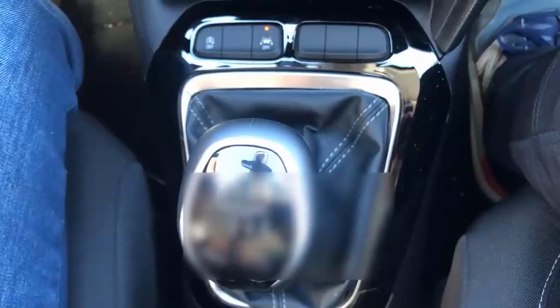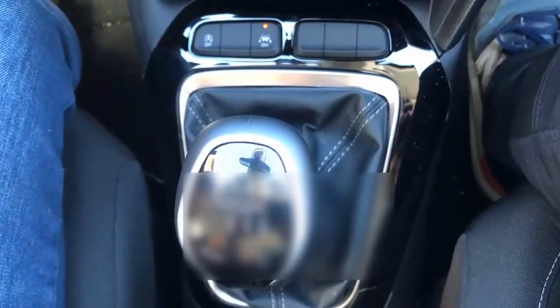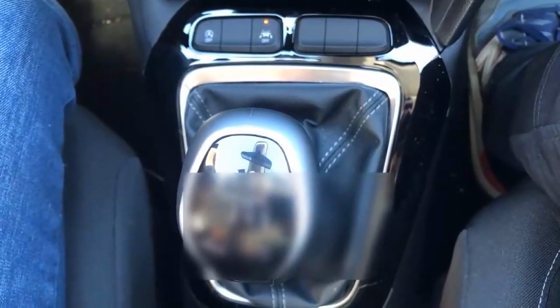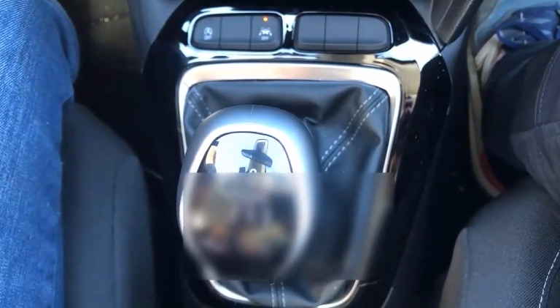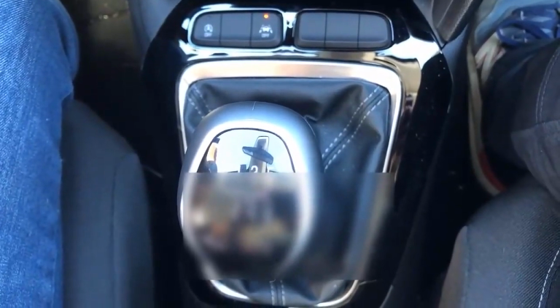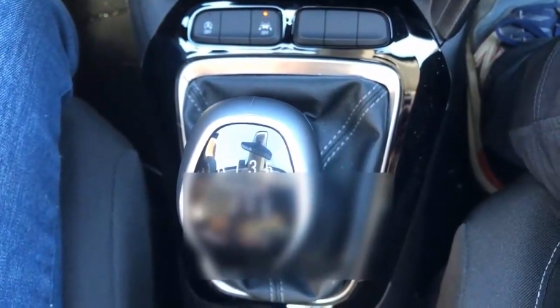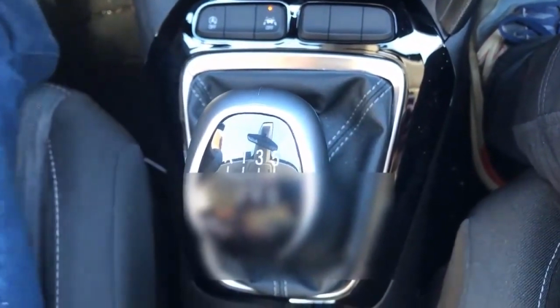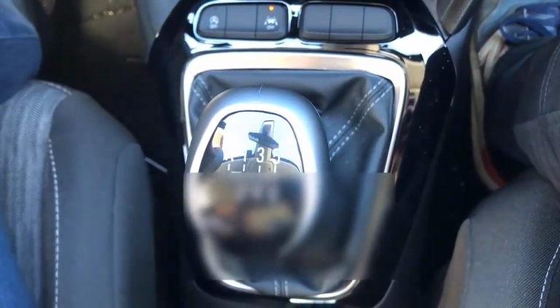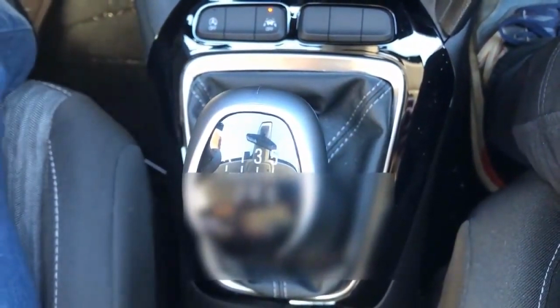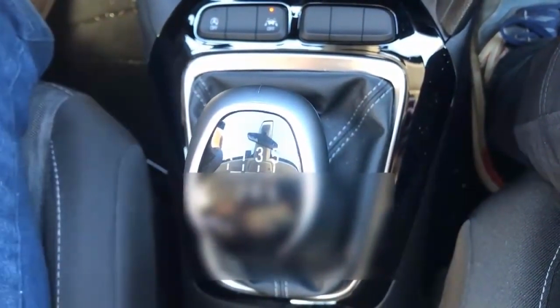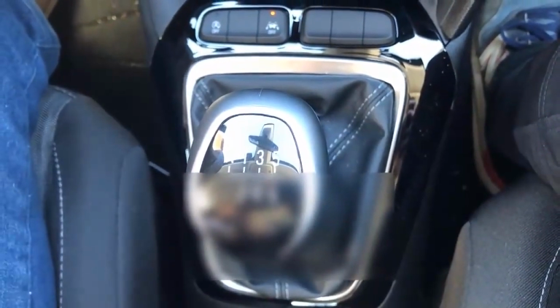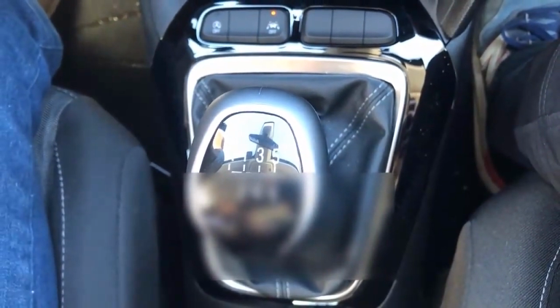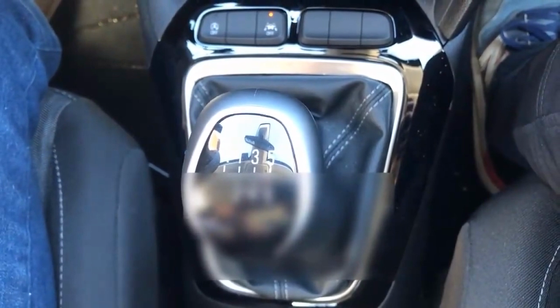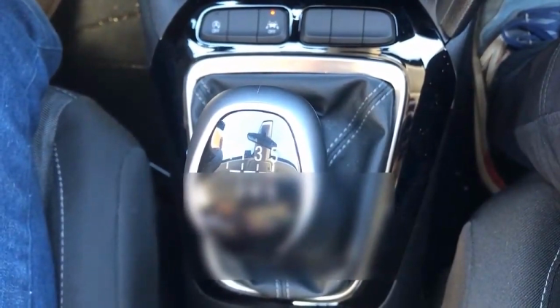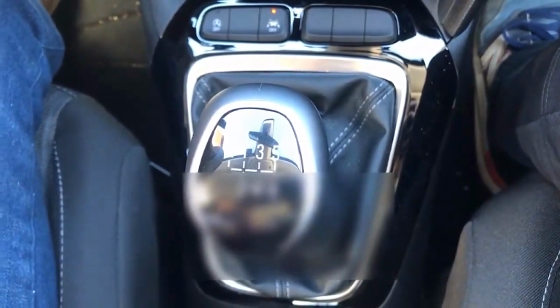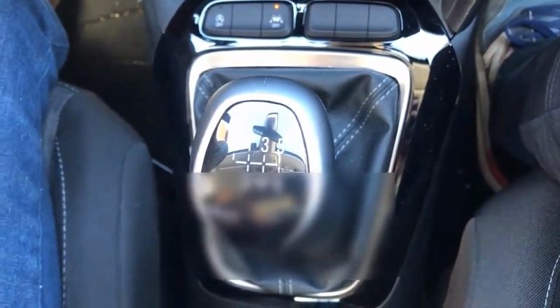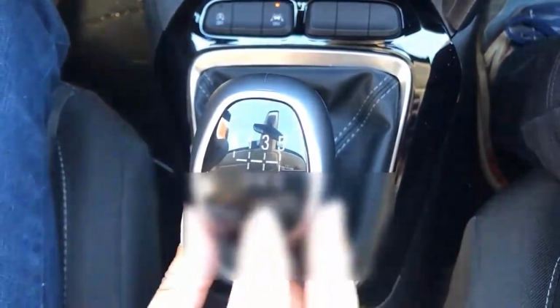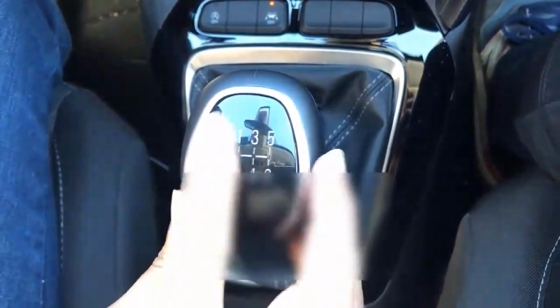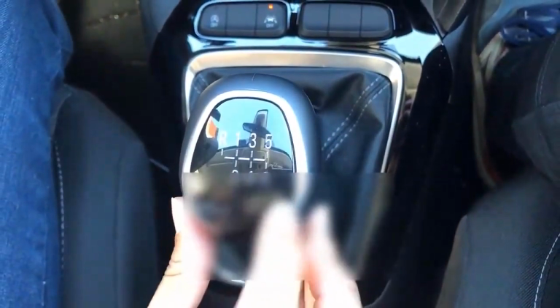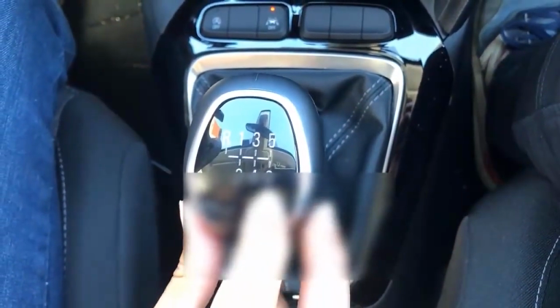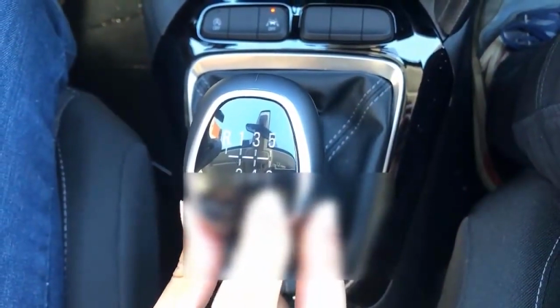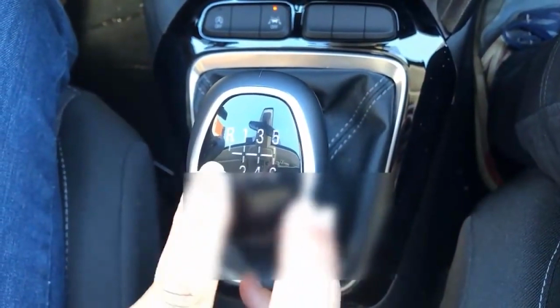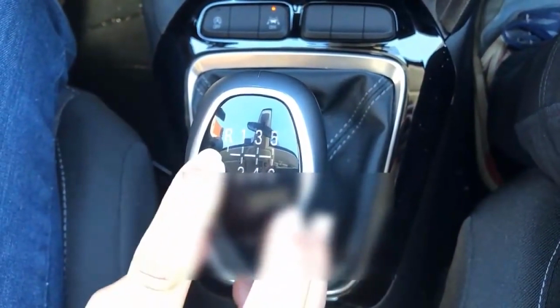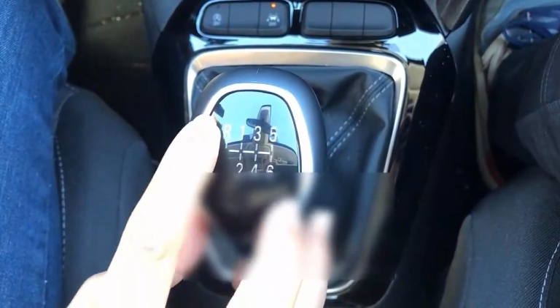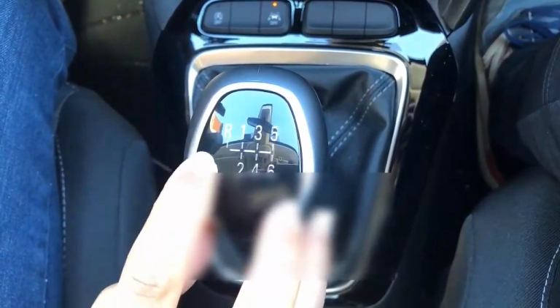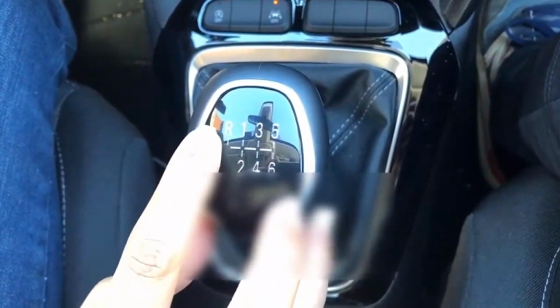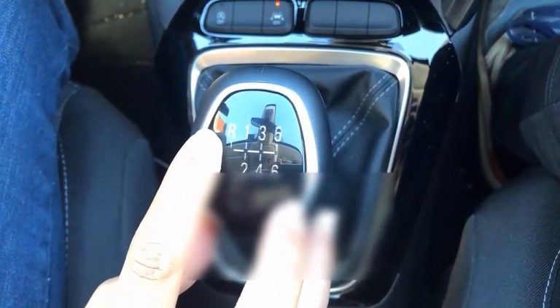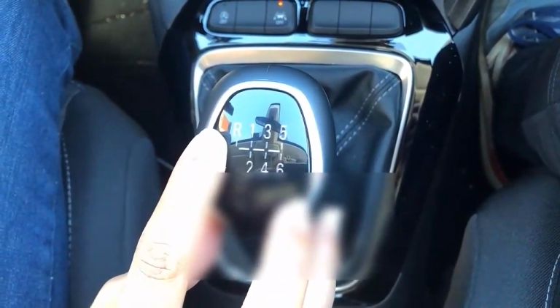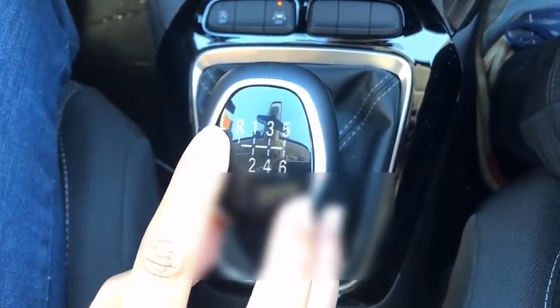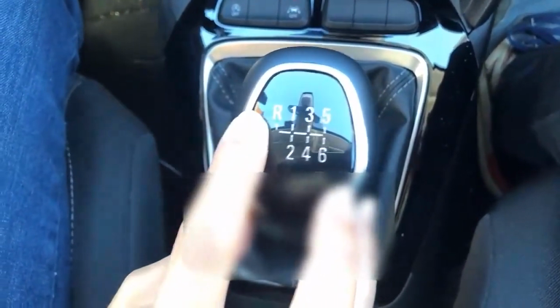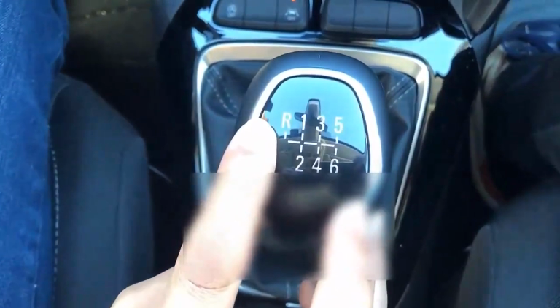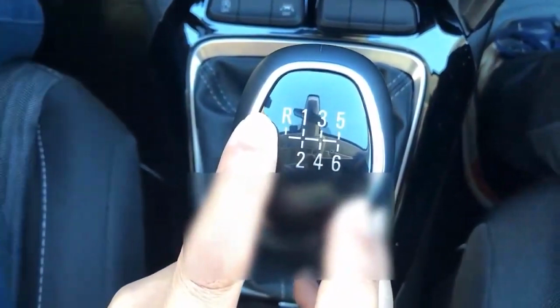Hi there! In today's video, we'll see how to put reverse gear in our 2022 Opel Corsa. As you see, it comes with six gears and one that appears here on the left, which is R for reverse gear.